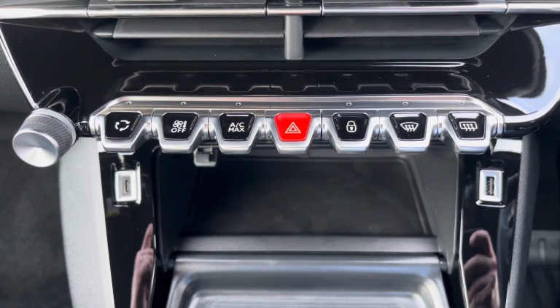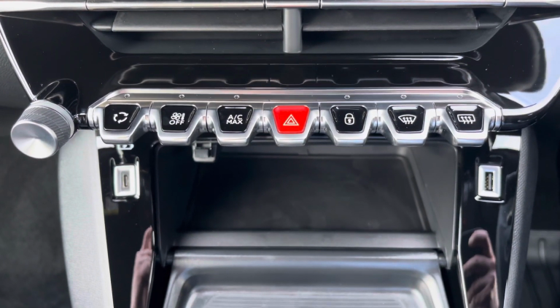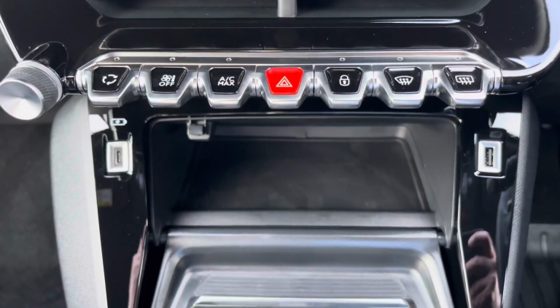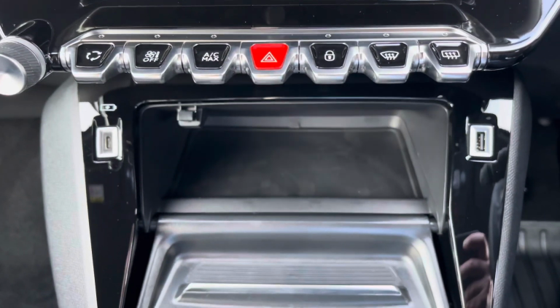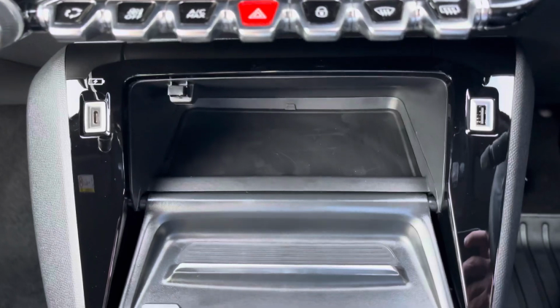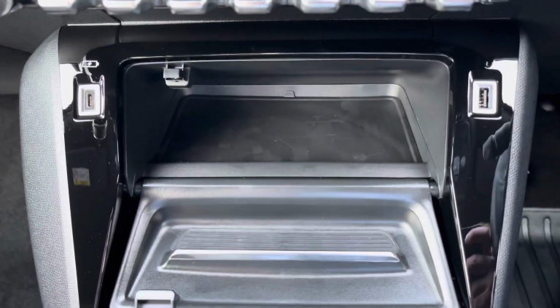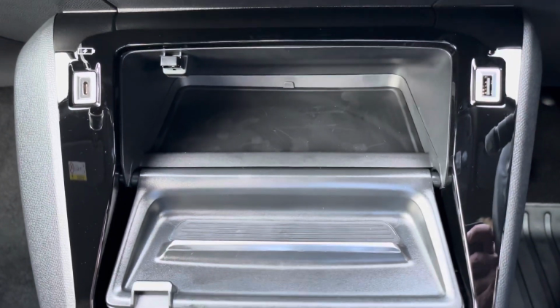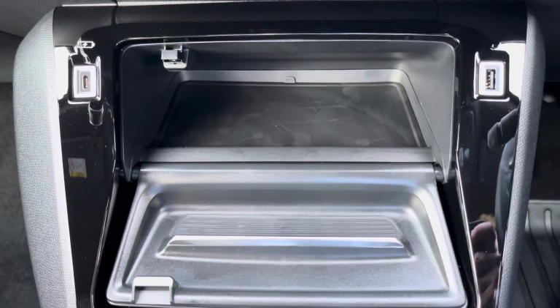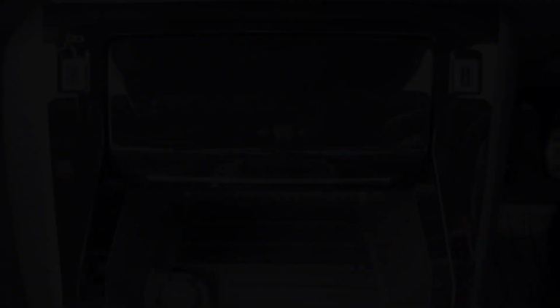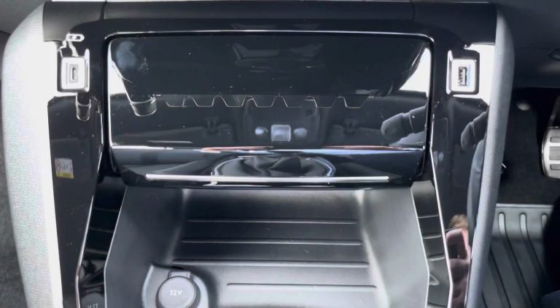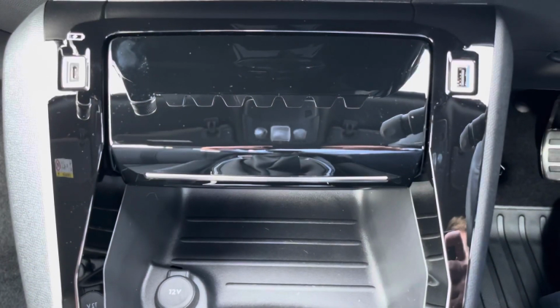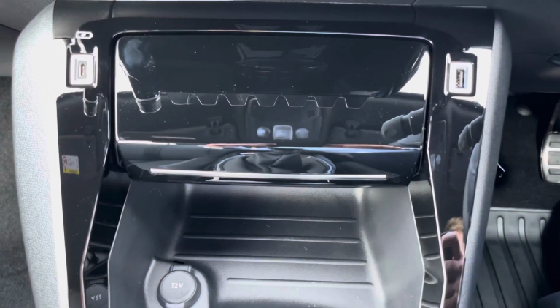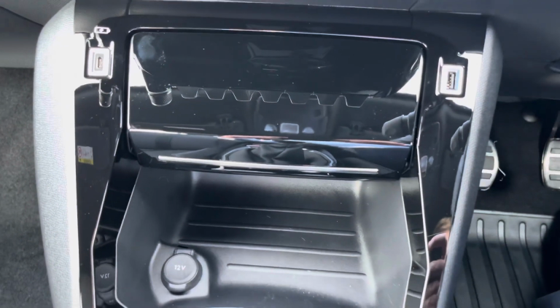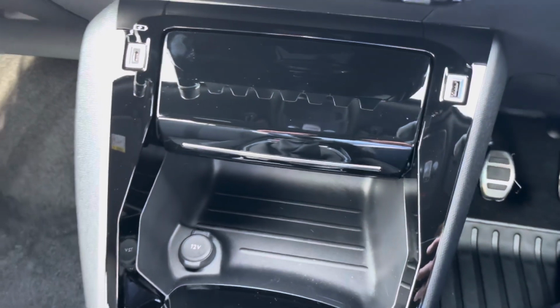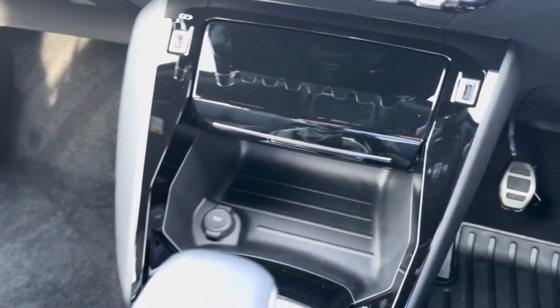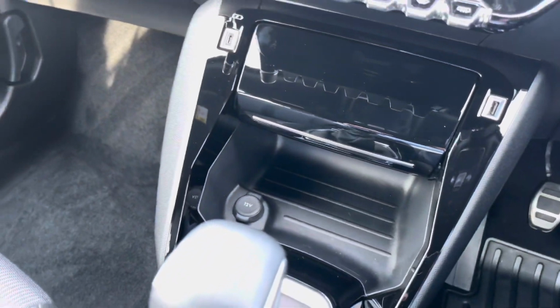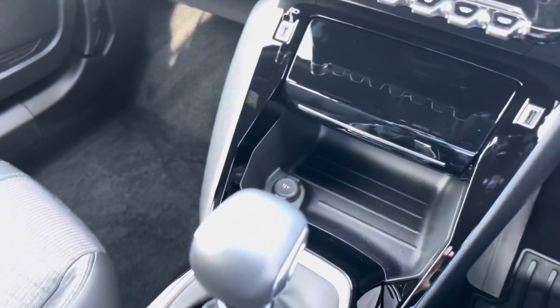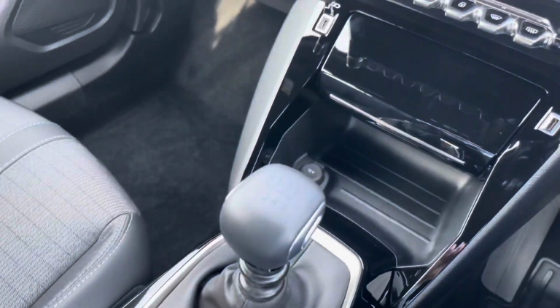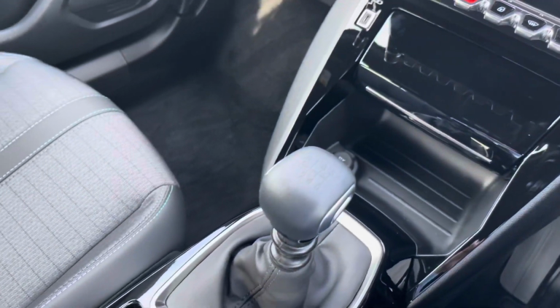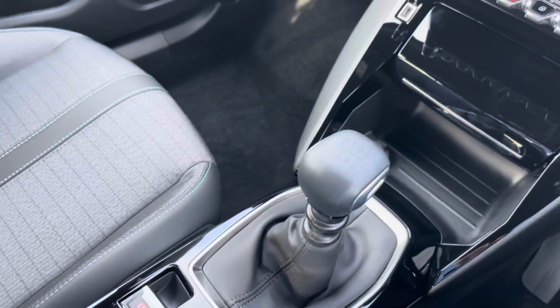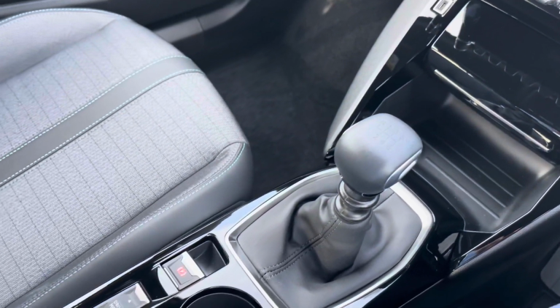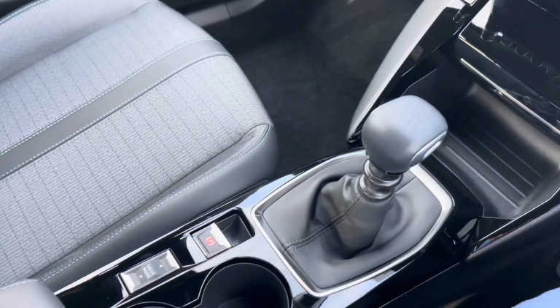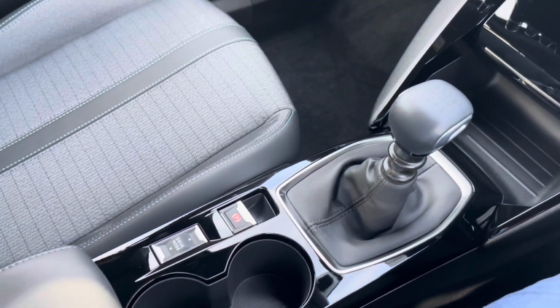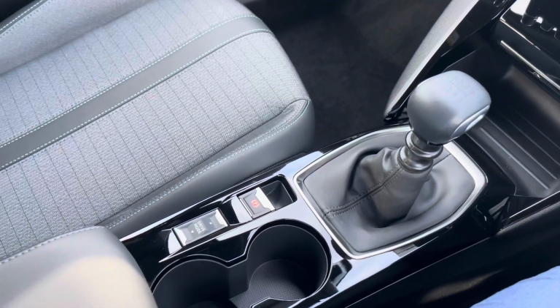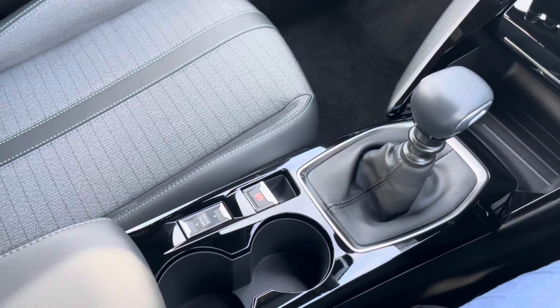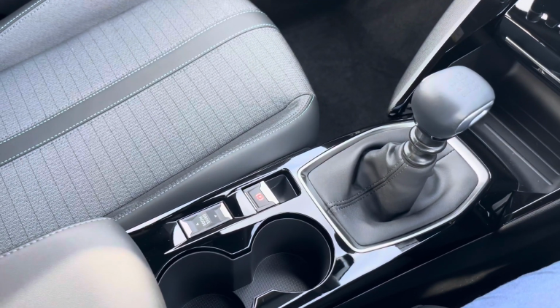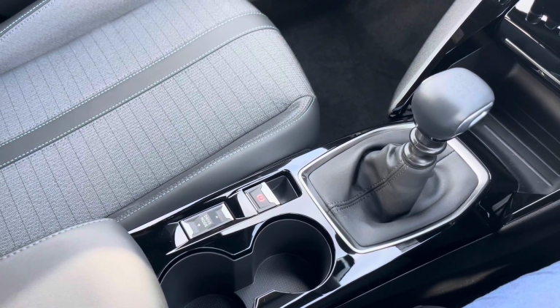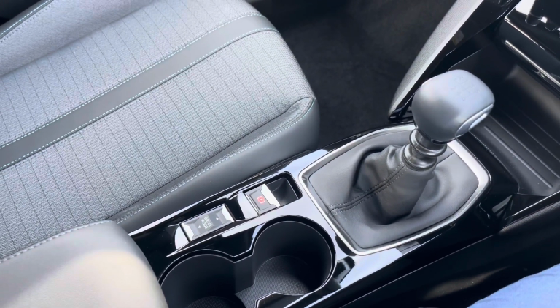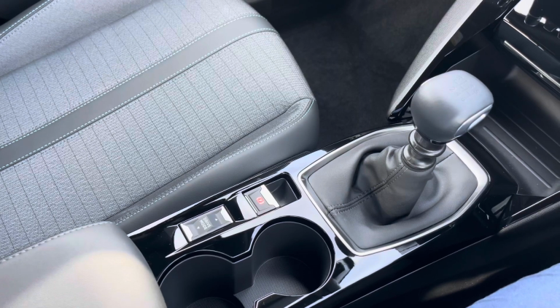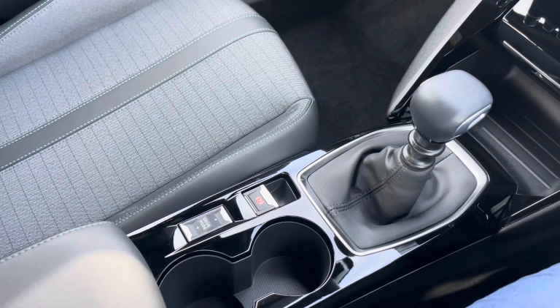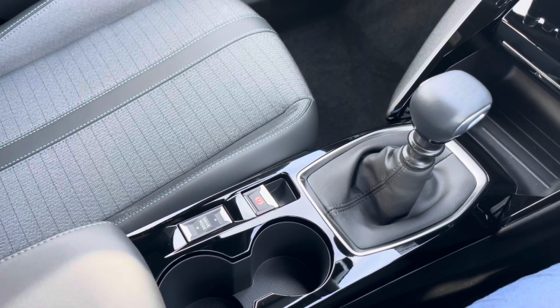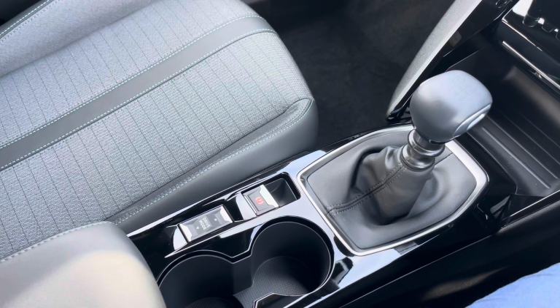Further down we have USB connectivity and charging. We also have storage space with 12 volt charging, our manual gear shift, parking brake and drive select, cup holders, and further storage under the armrest.